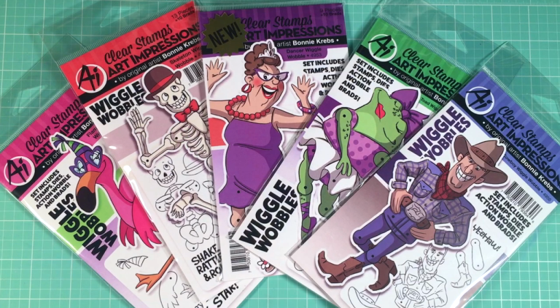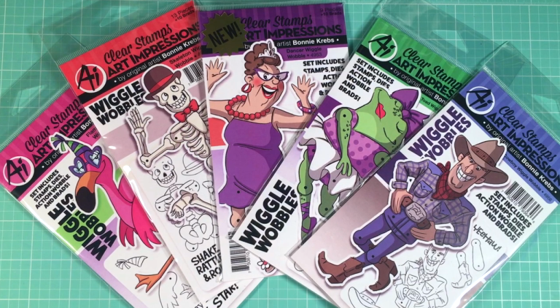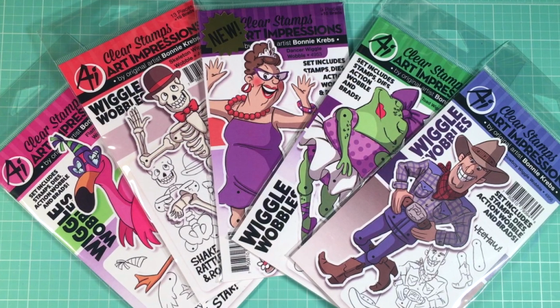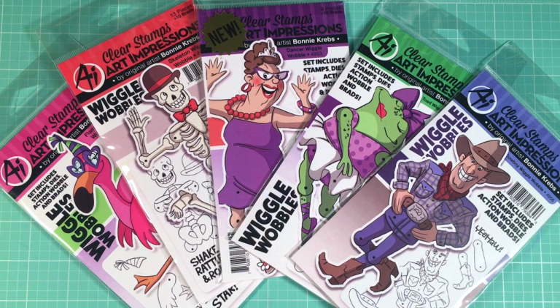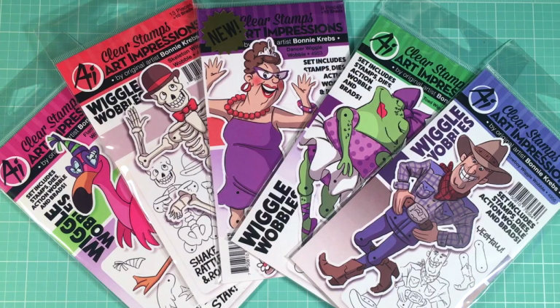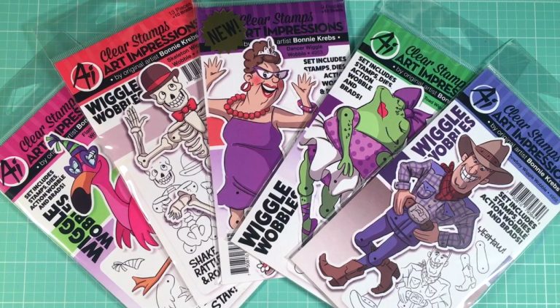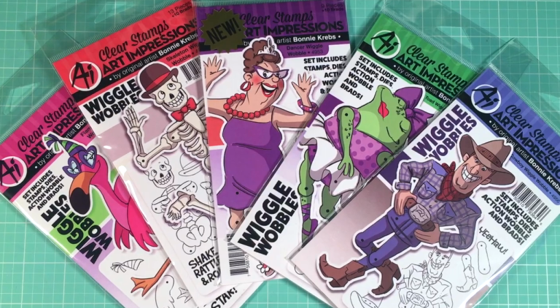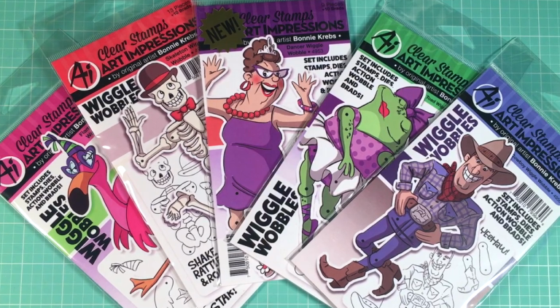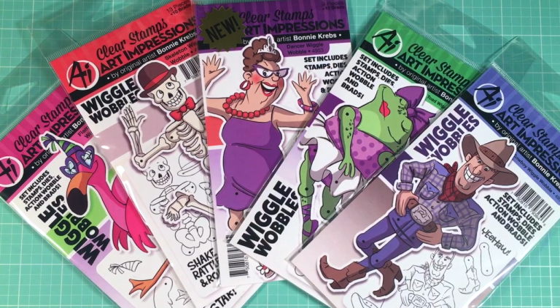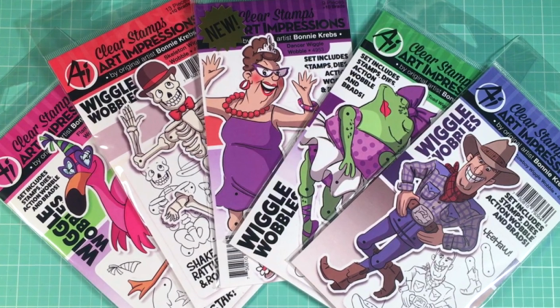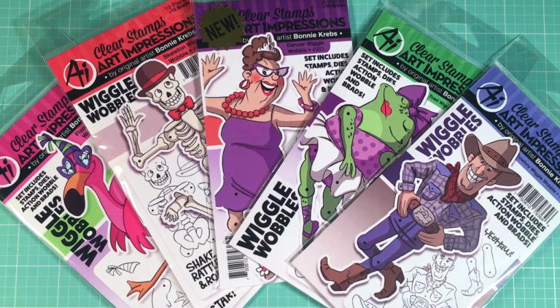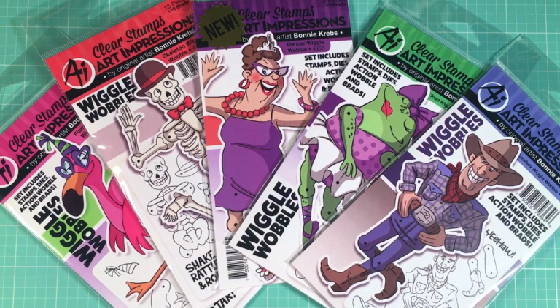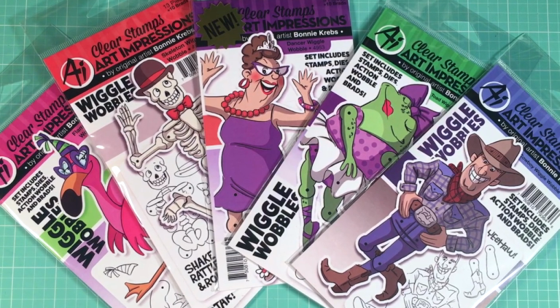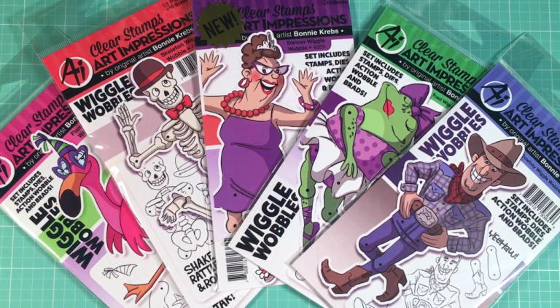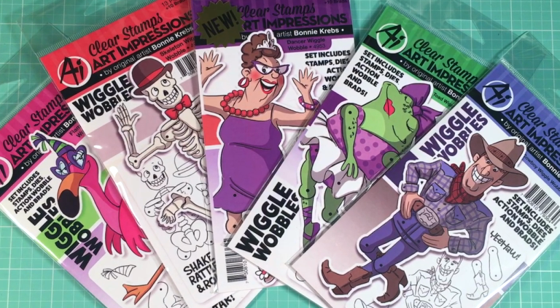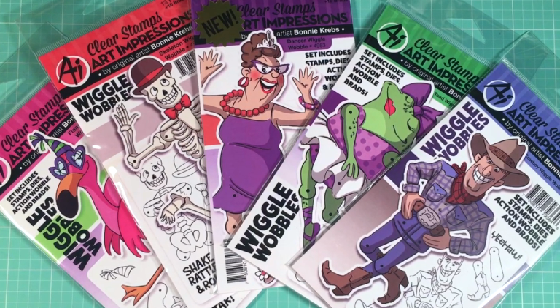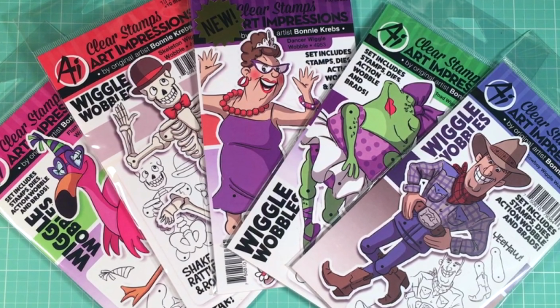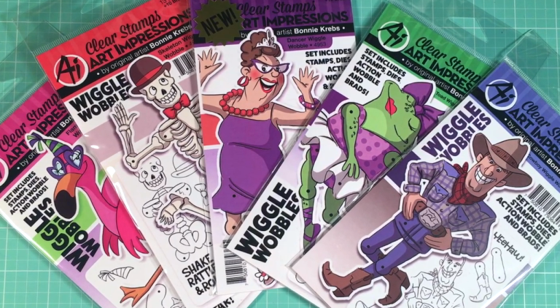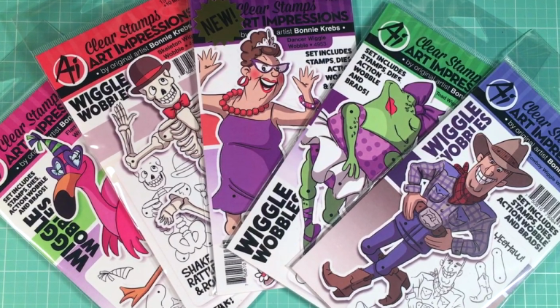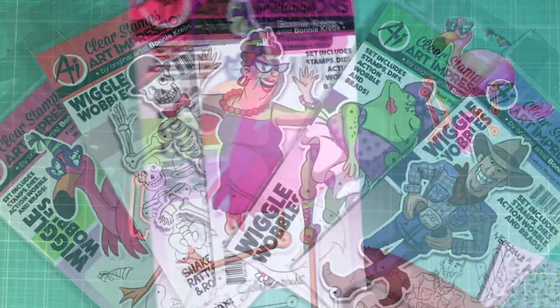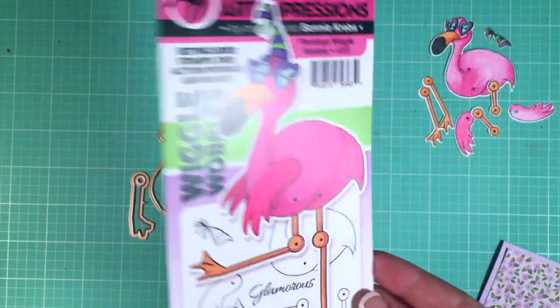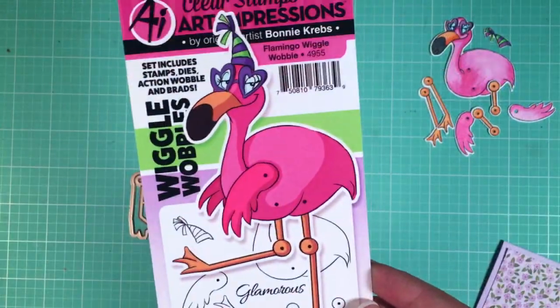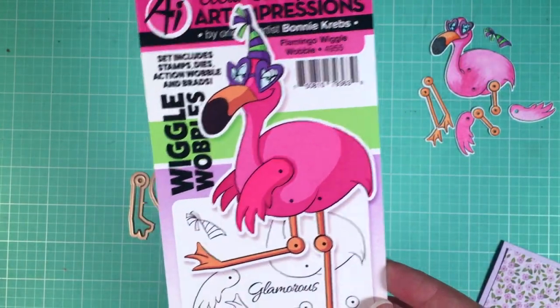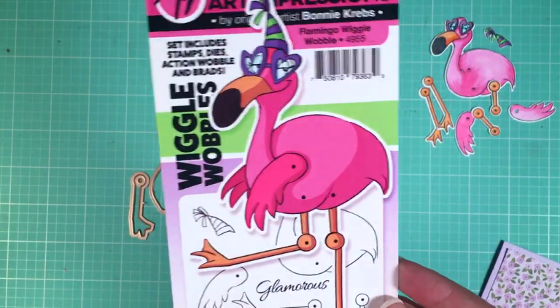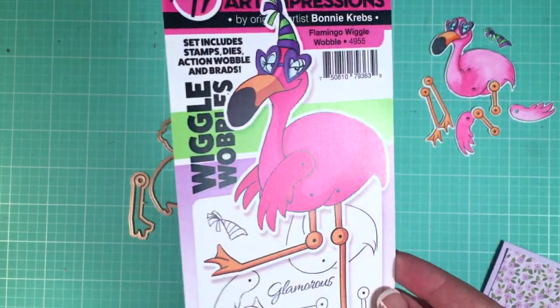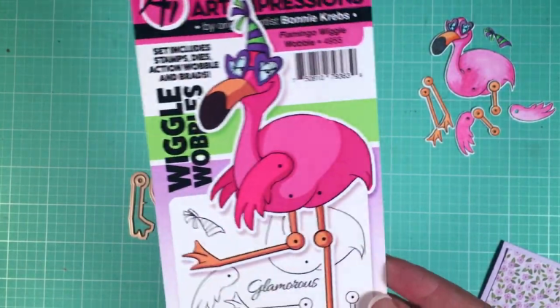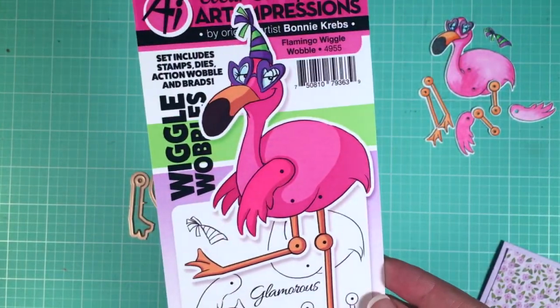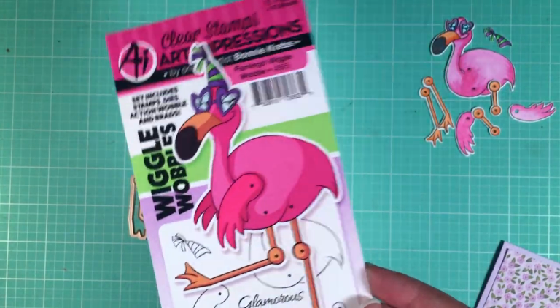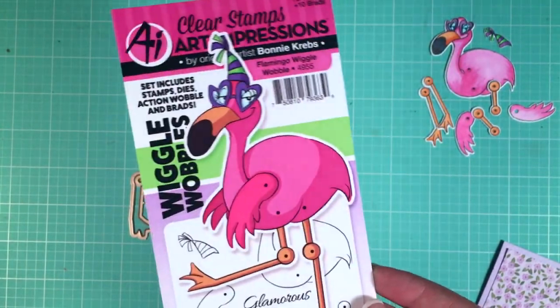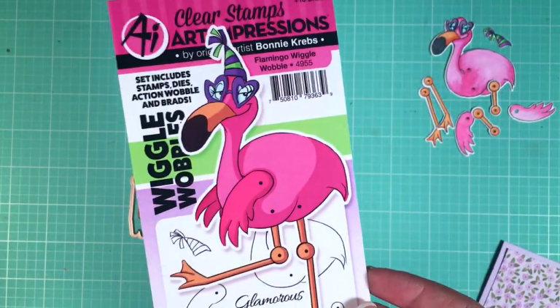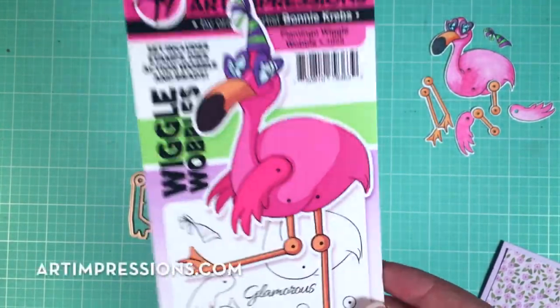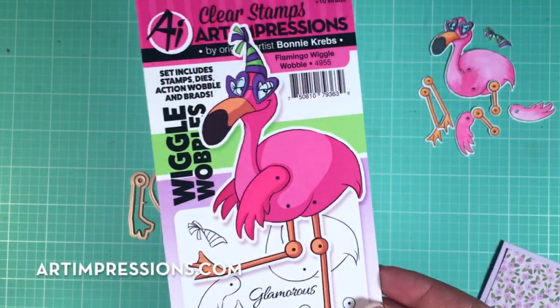Hi guys, today I'm going to show you how to assemble our cute little wiggle wobble. These are a brand new line that work with action wobbles as well as little tiny 1/16th brads.